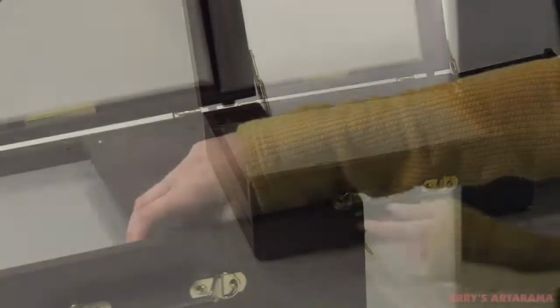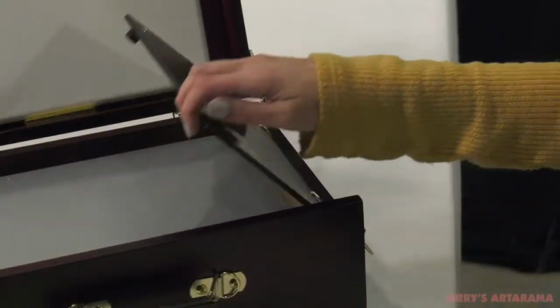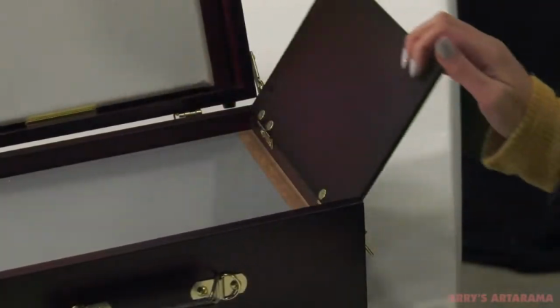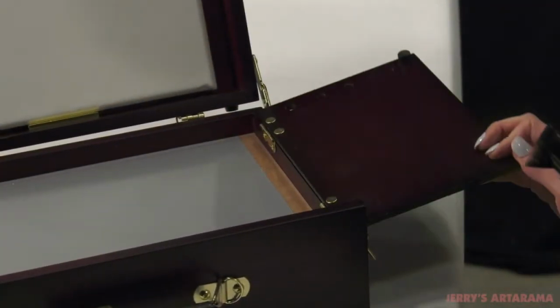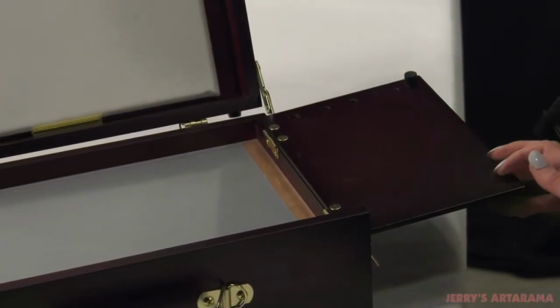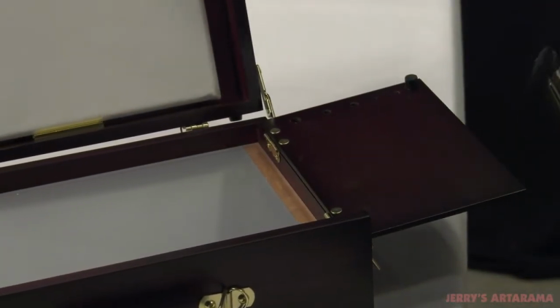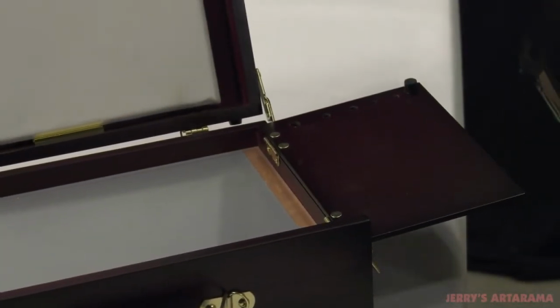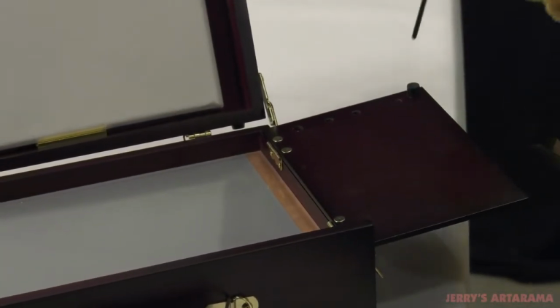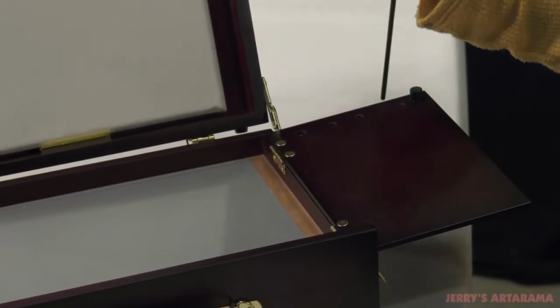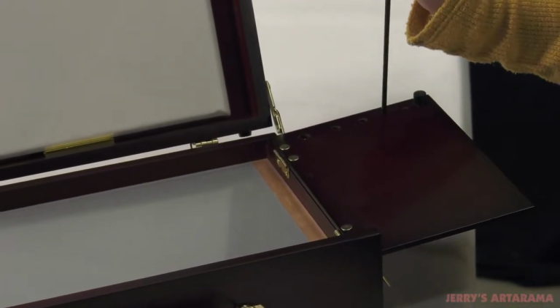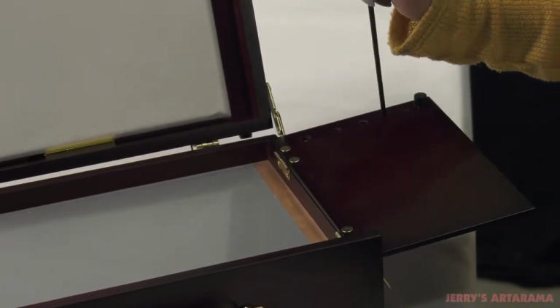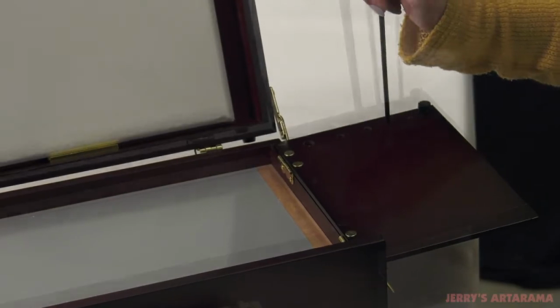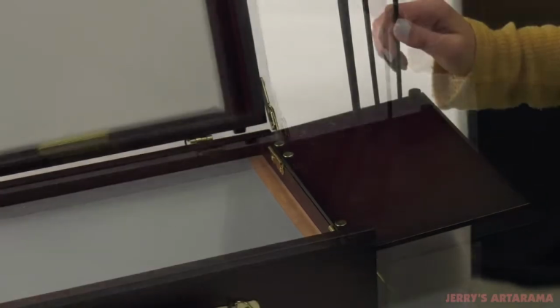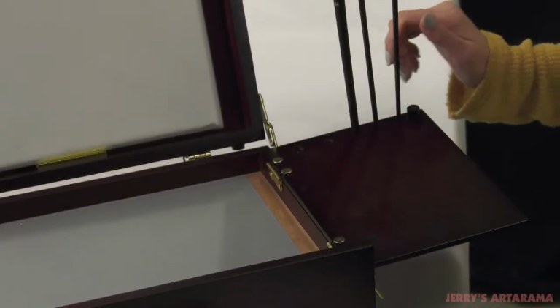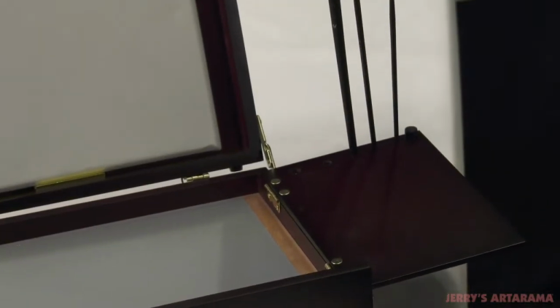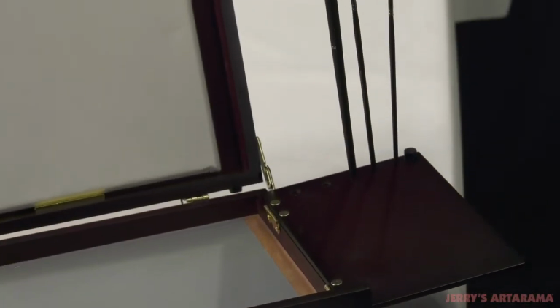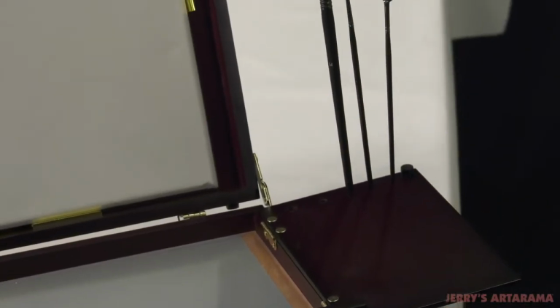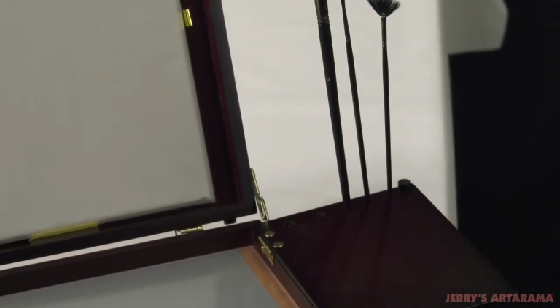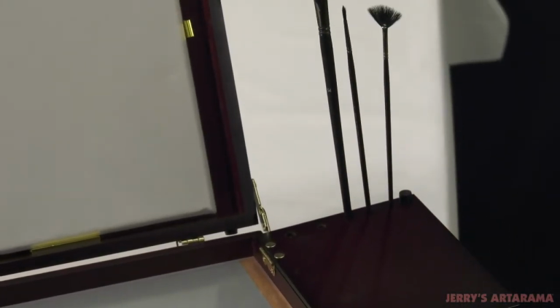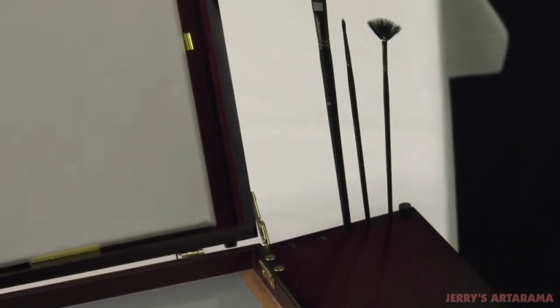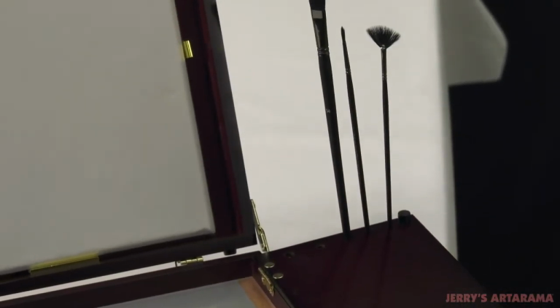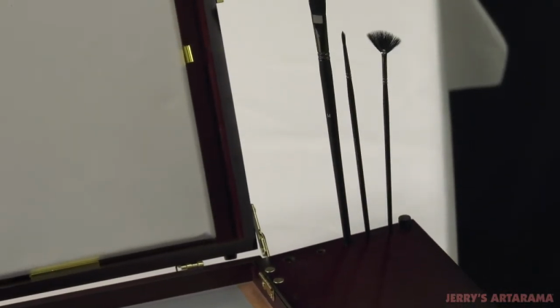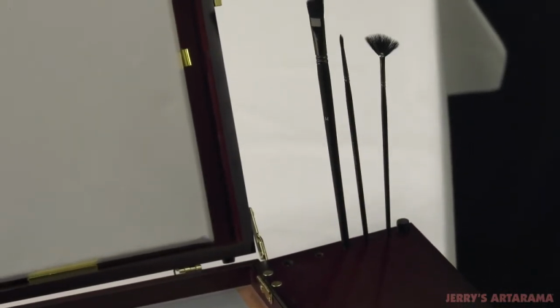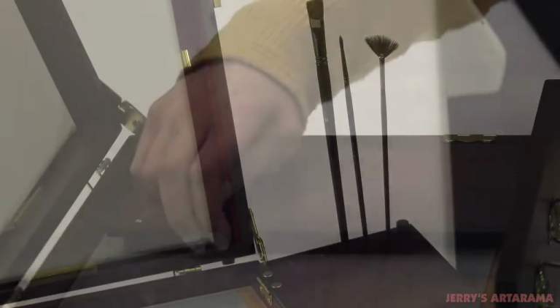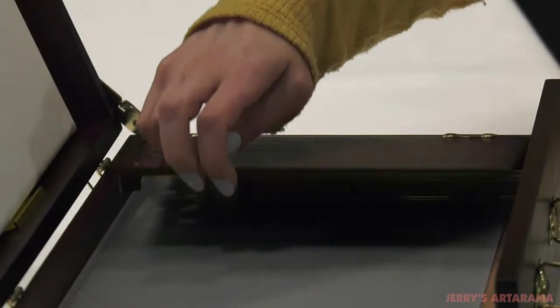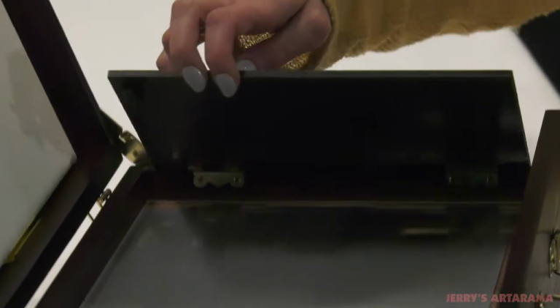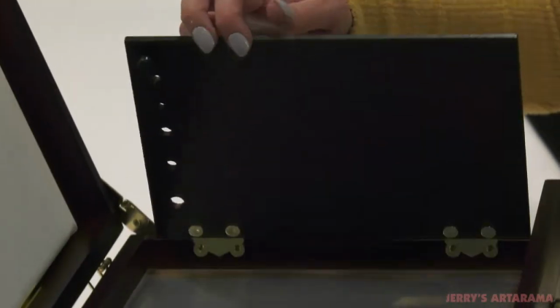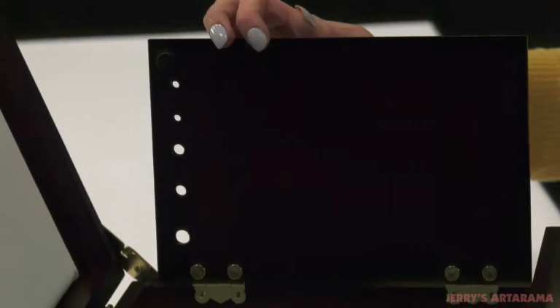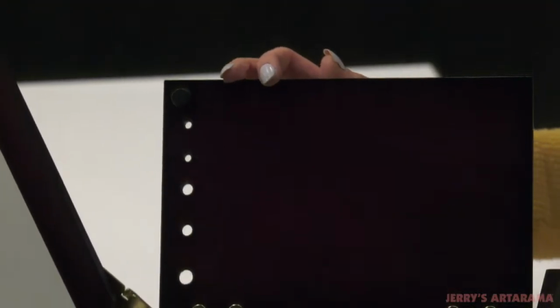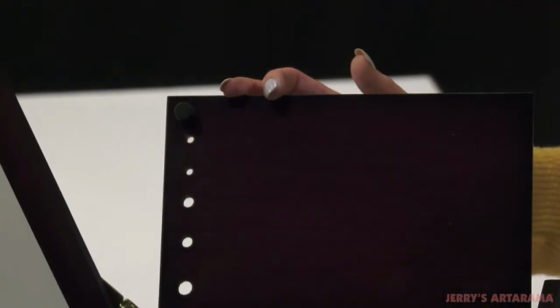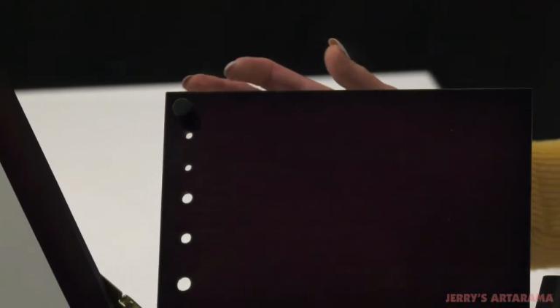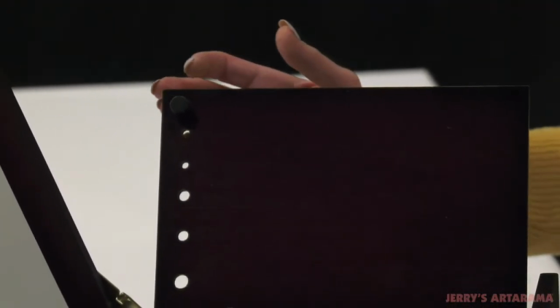The fold-out wood tray creates additional working space to keep your paints or solvents, and six brush holes allow a safe place for your brushes. It also features a small bottom impact plastic foot that keeps palettes in place while traveling.